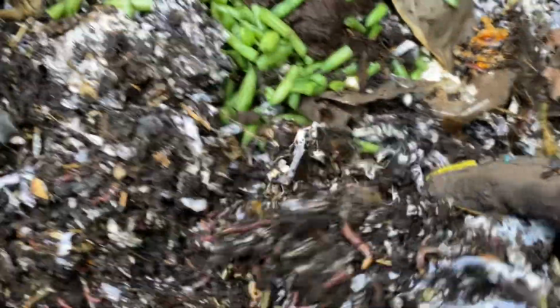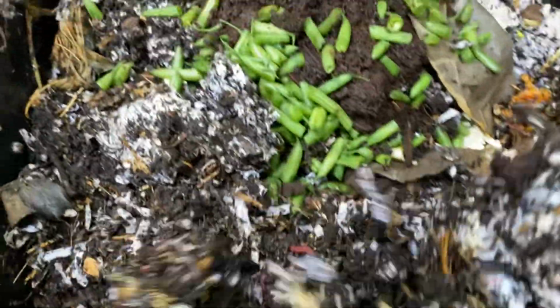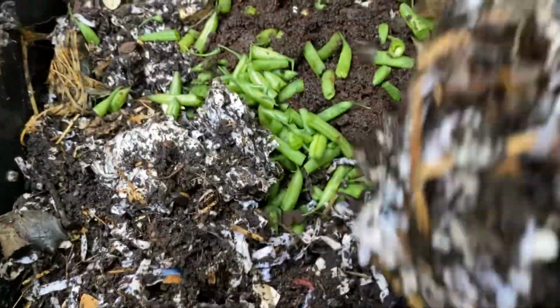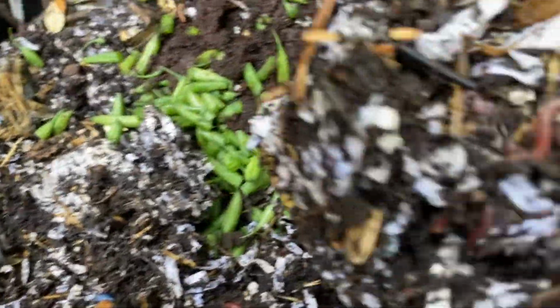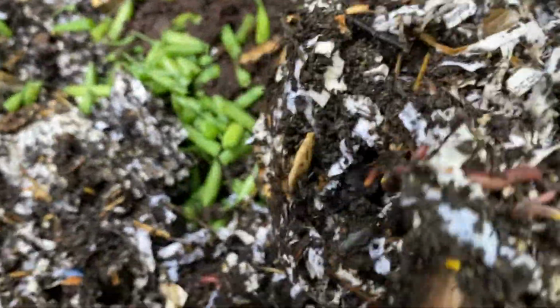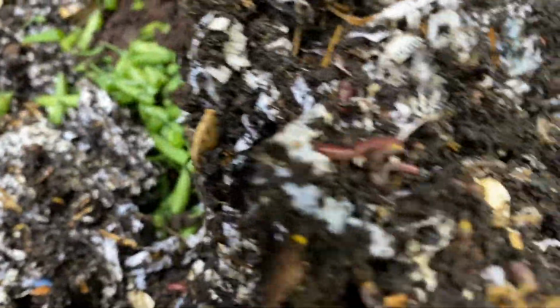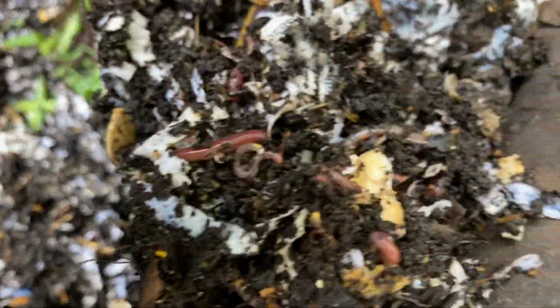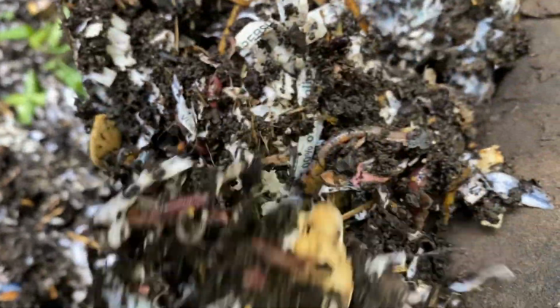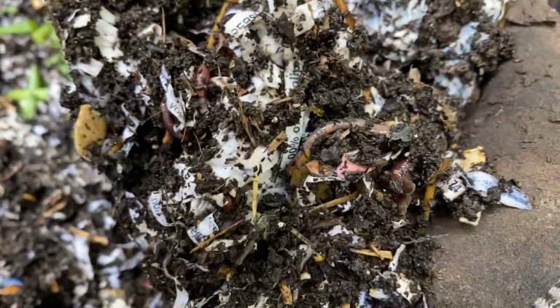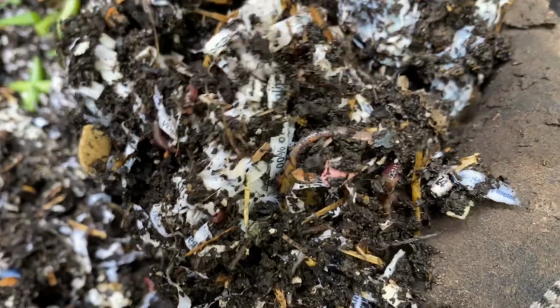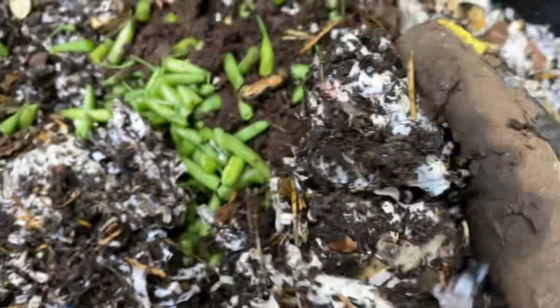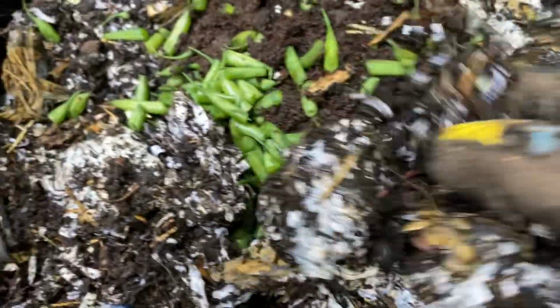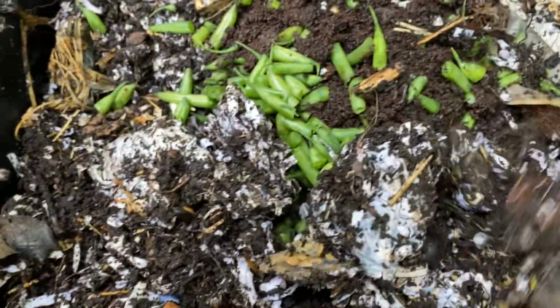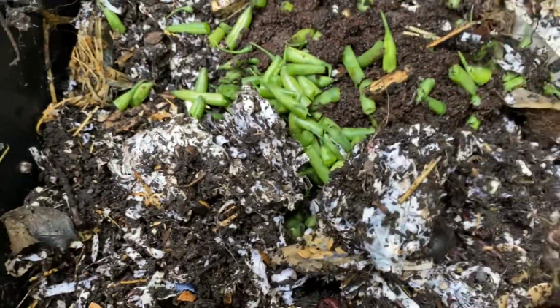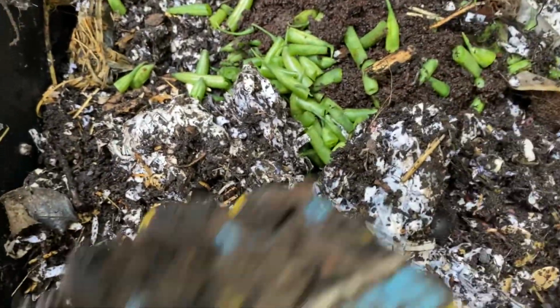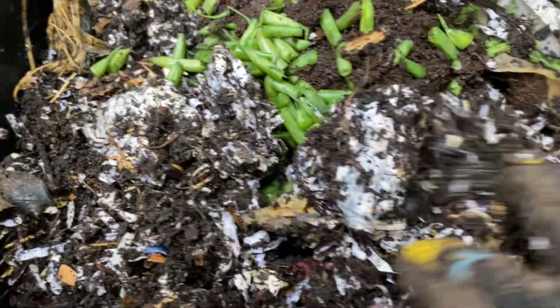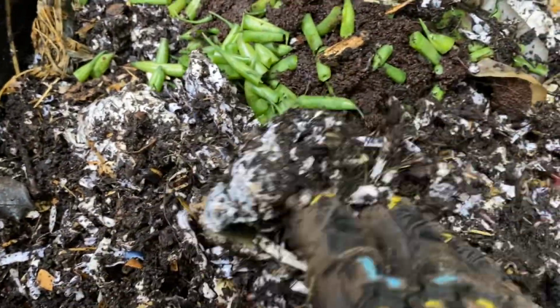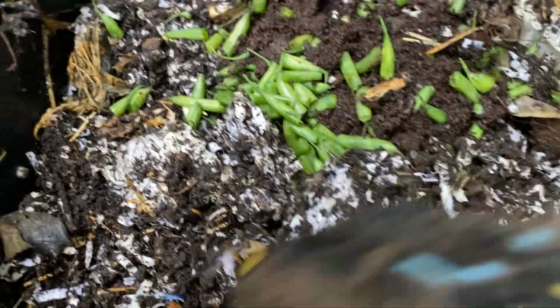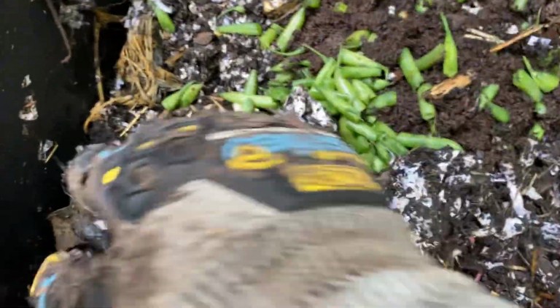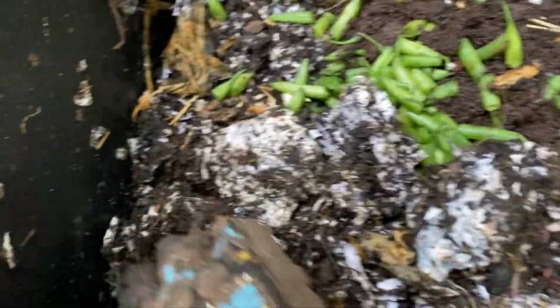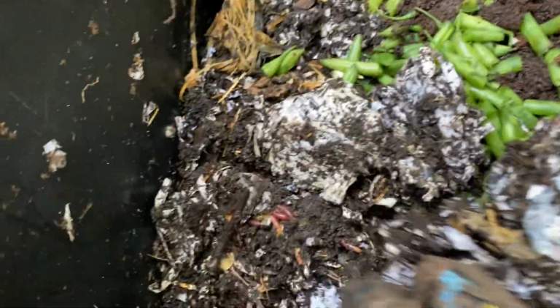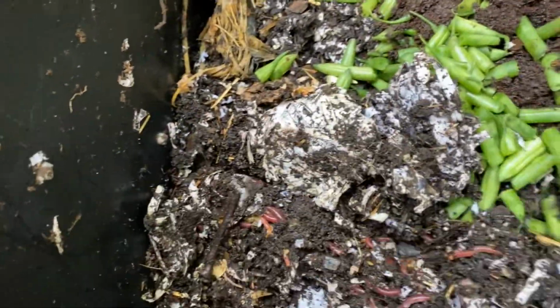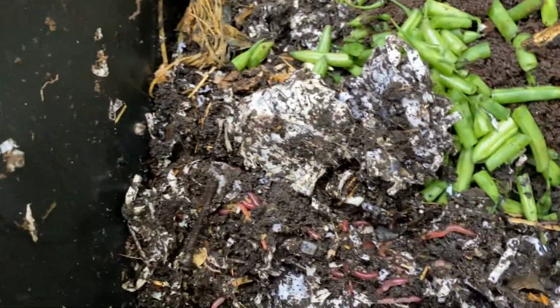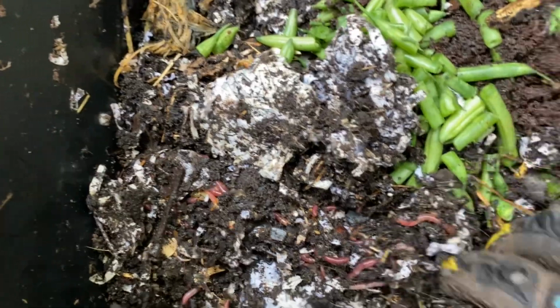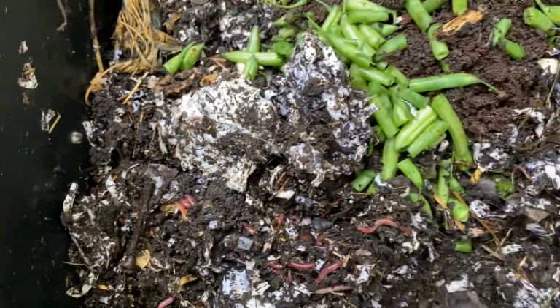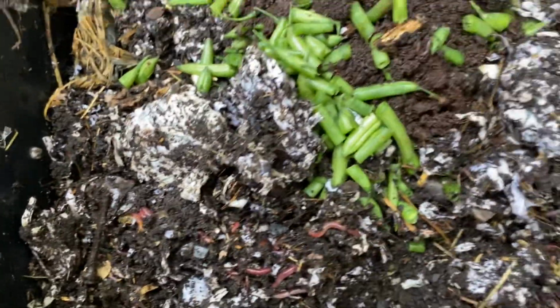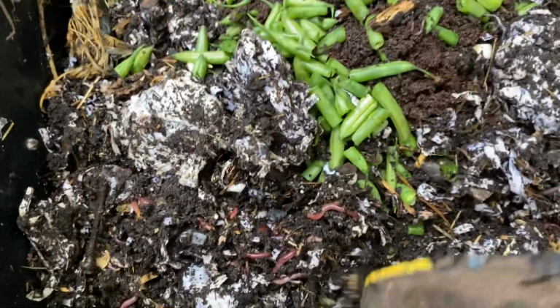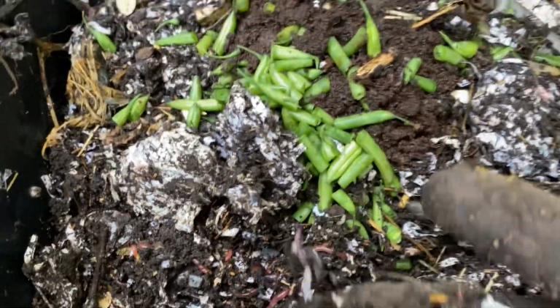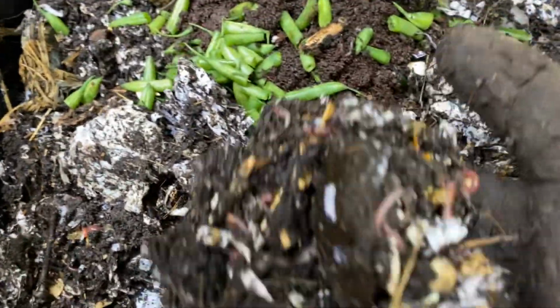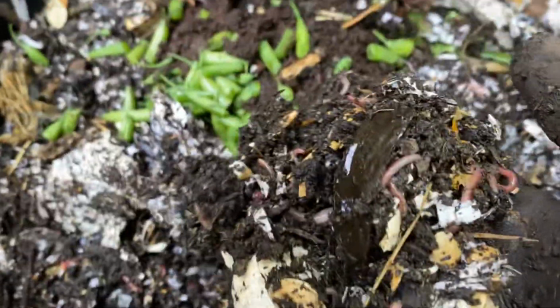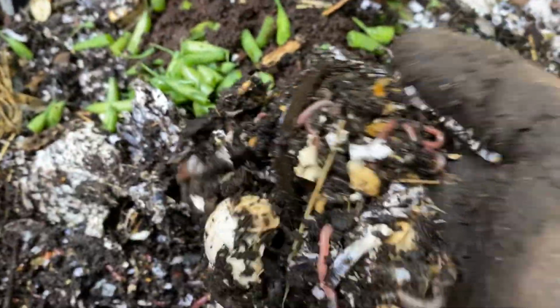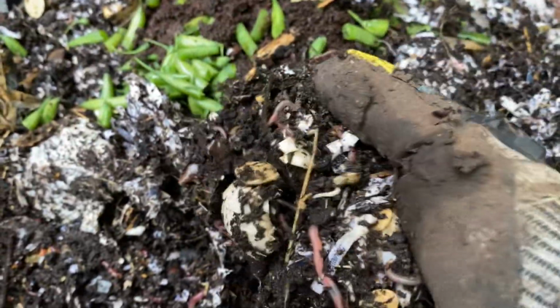This is the outside worm bin. We've got some warmer temperatures here in New Jersey. Today's not super warm, about 40 degrees. But I figure I'll just check in, see what's going on.